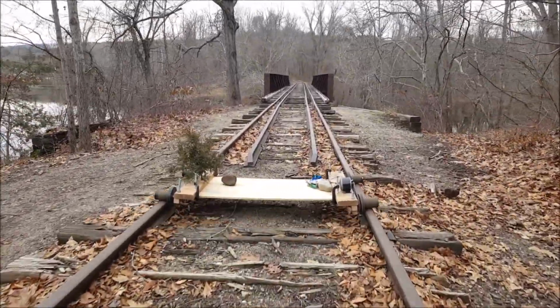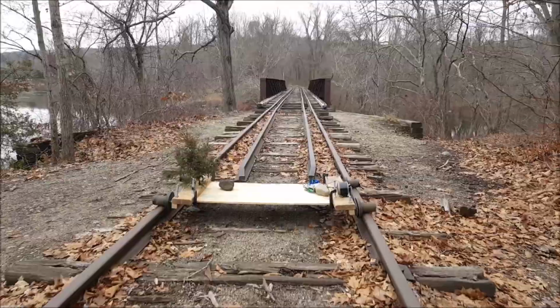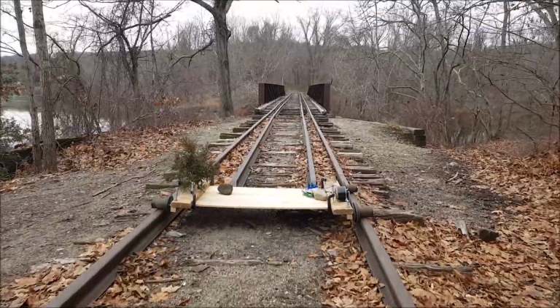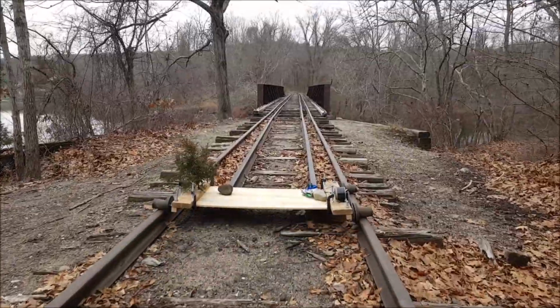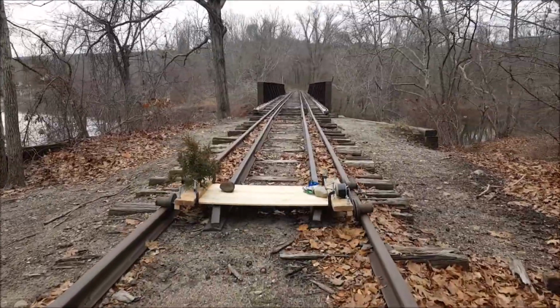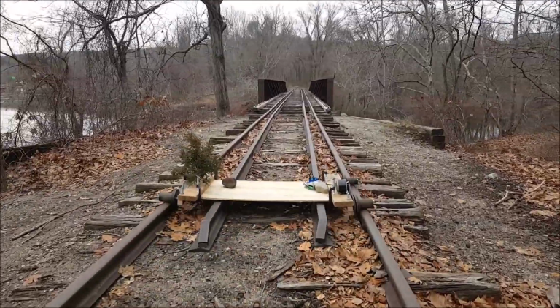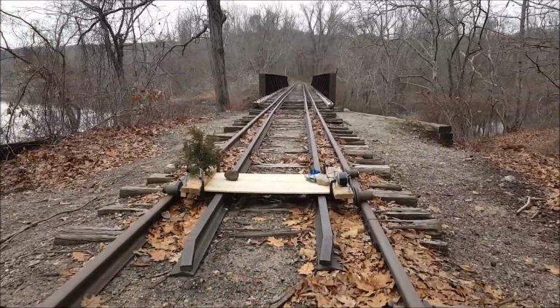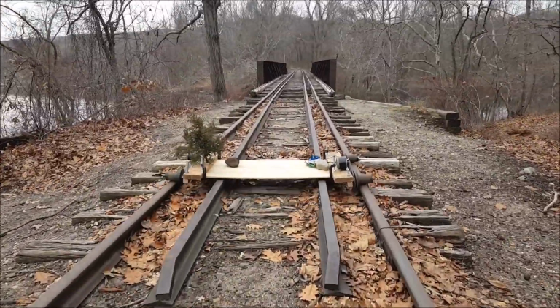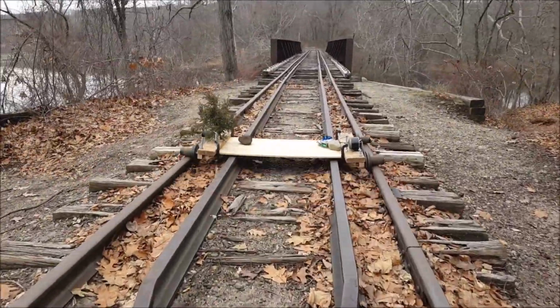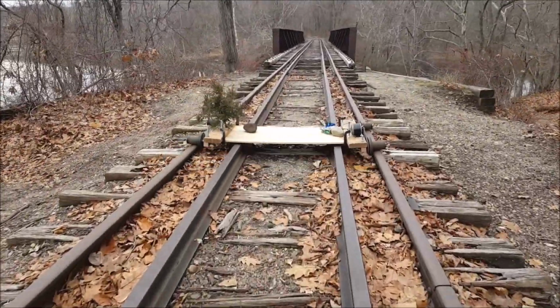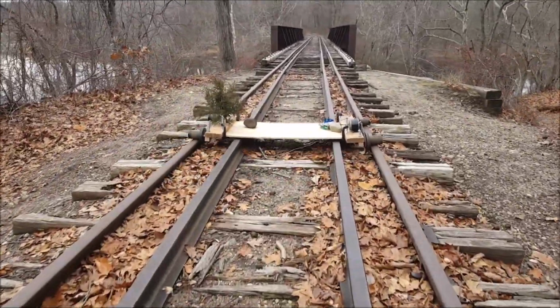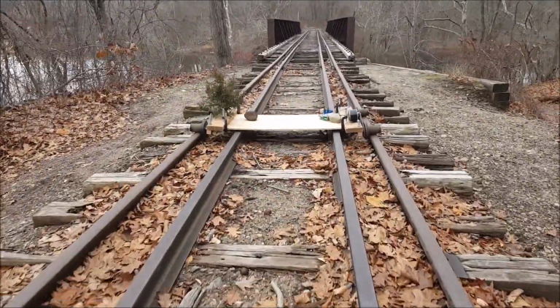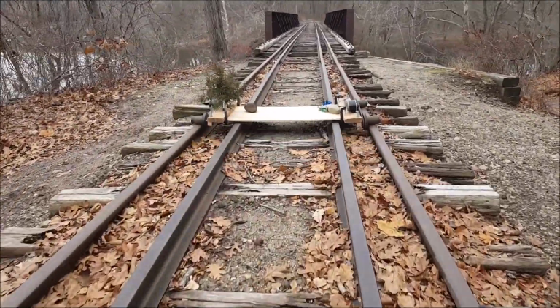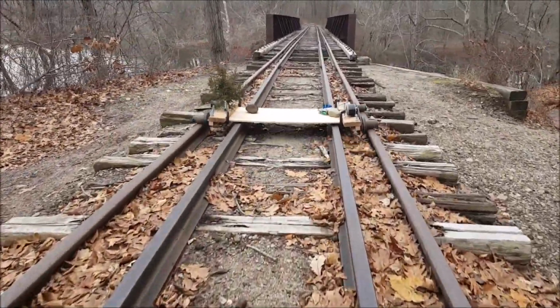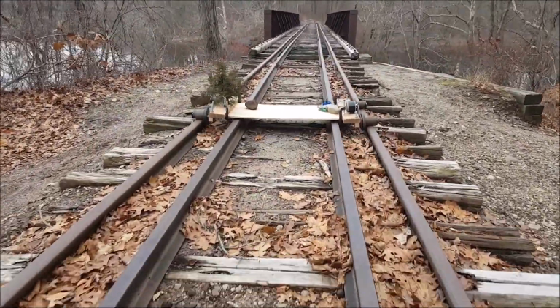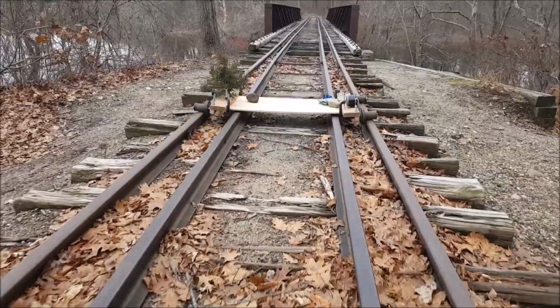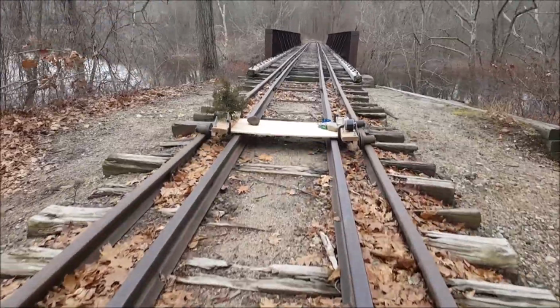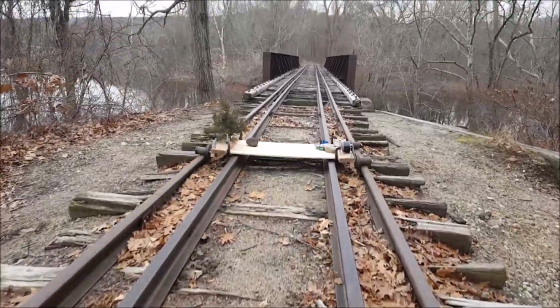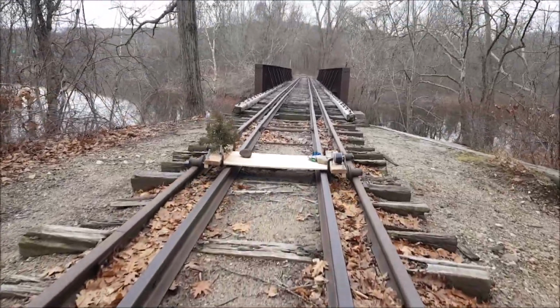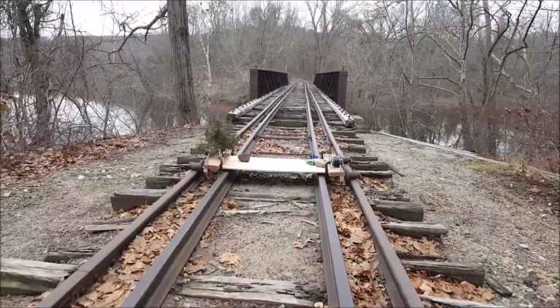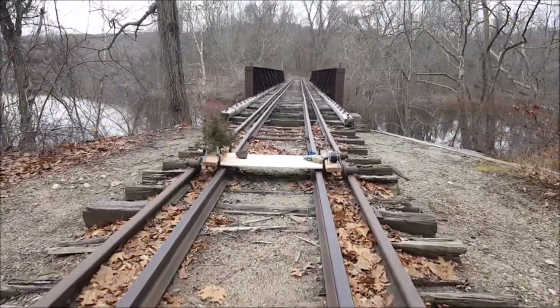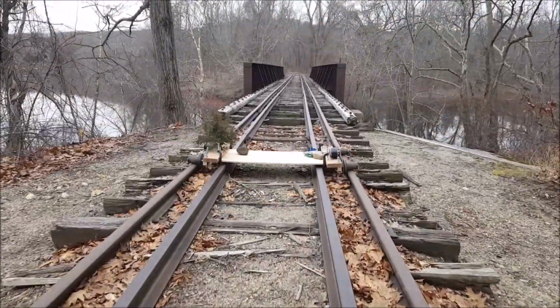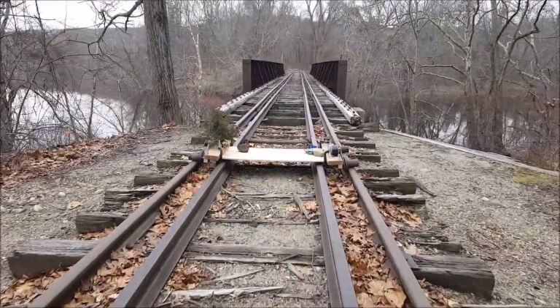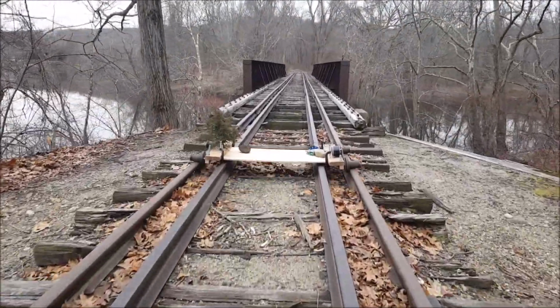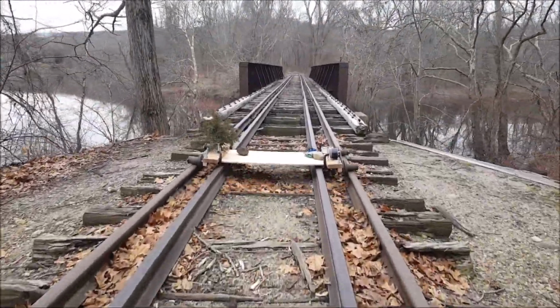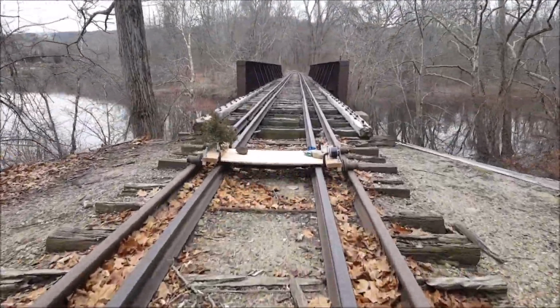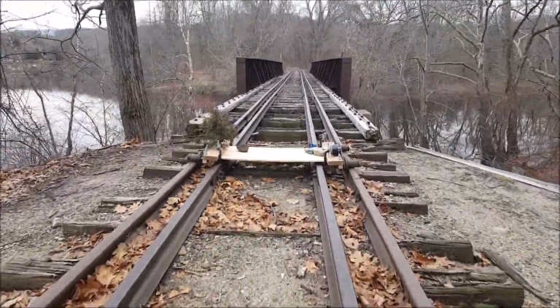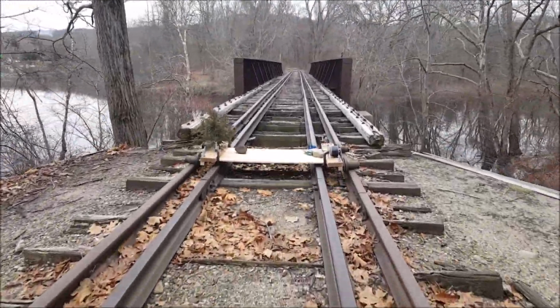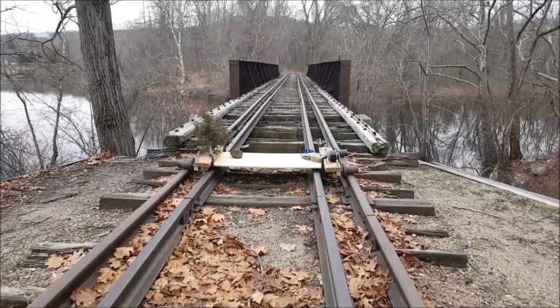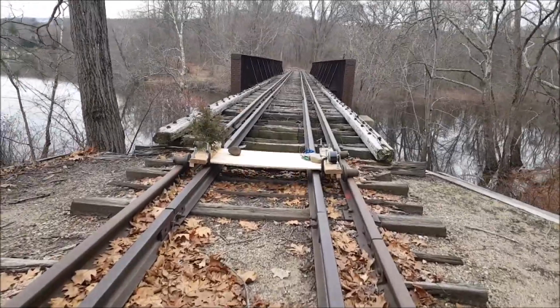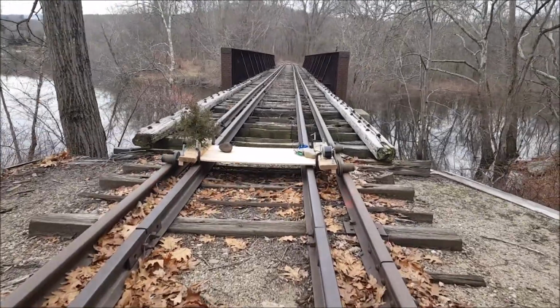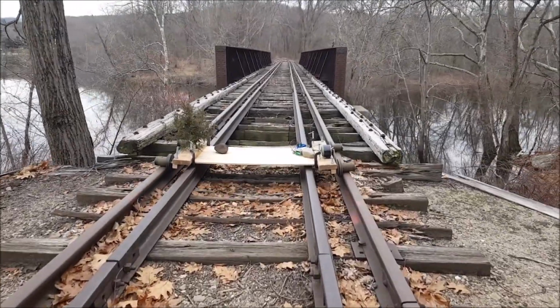So this is the Higginham Creek Bridge, and we're about to go over it. Okay, we've got a question for SMT: would you drive your speeder over this bridge, yes or no?